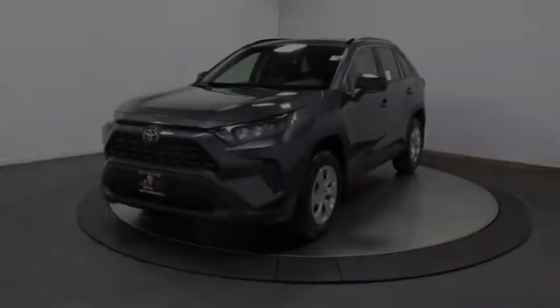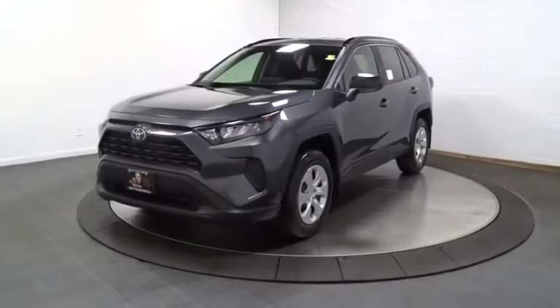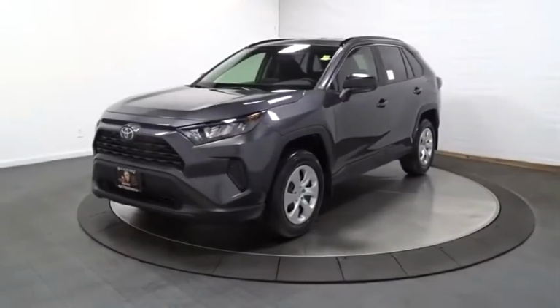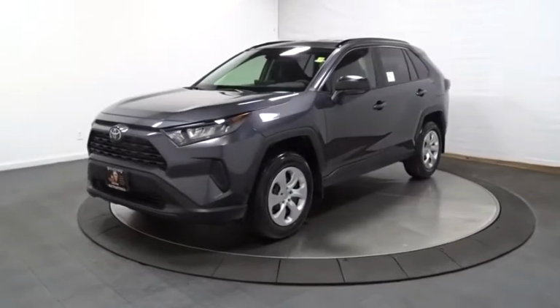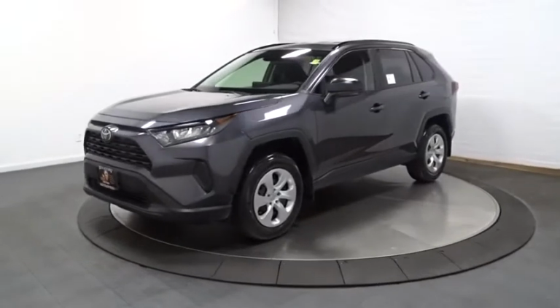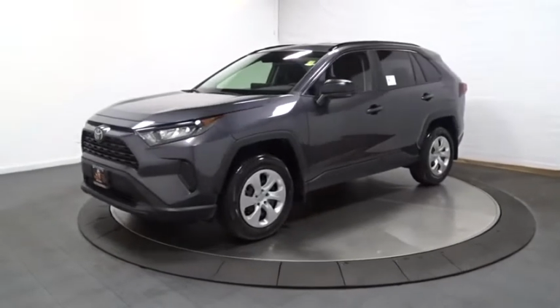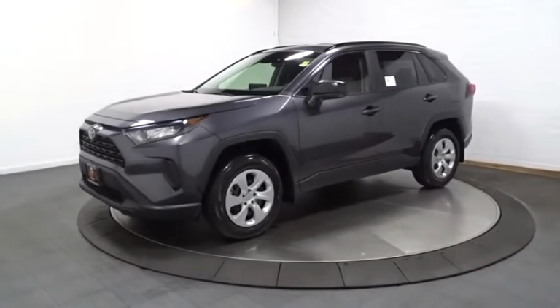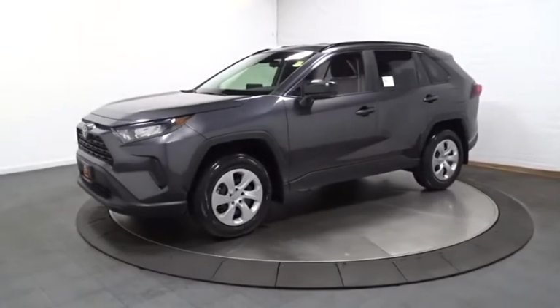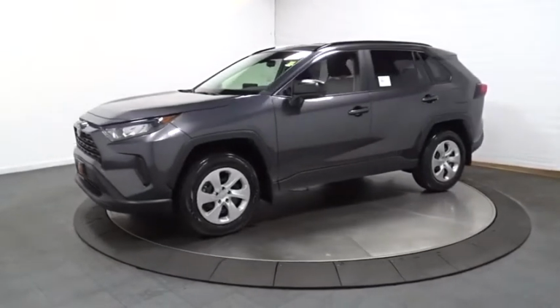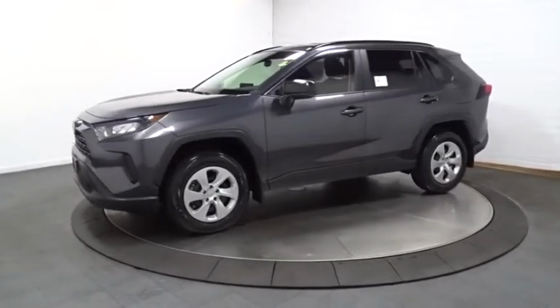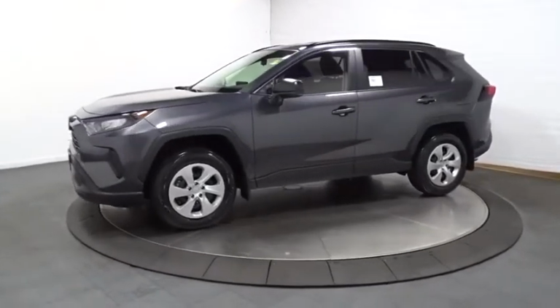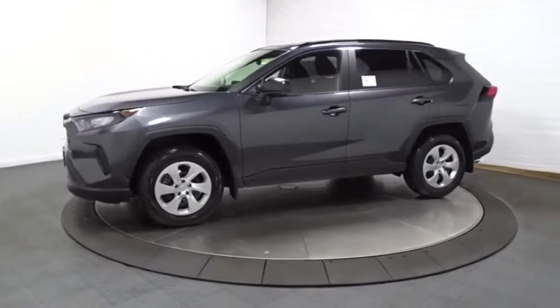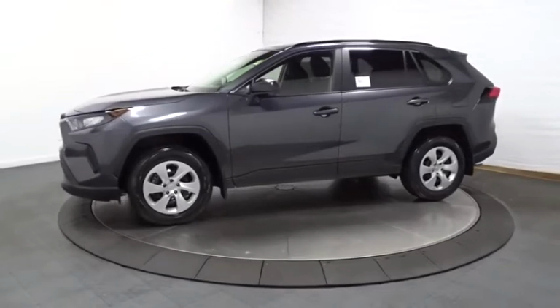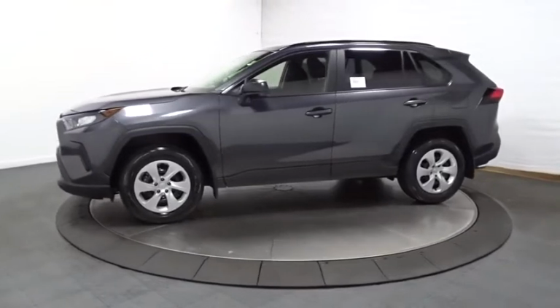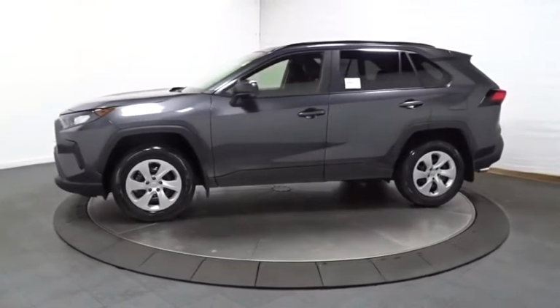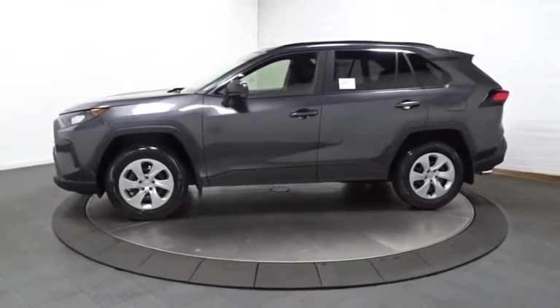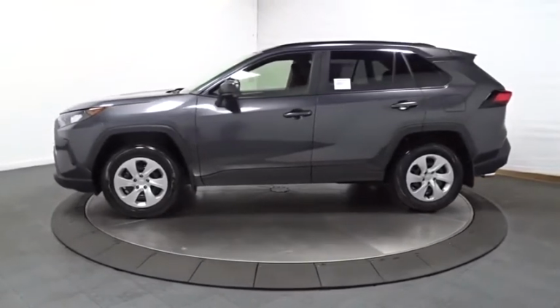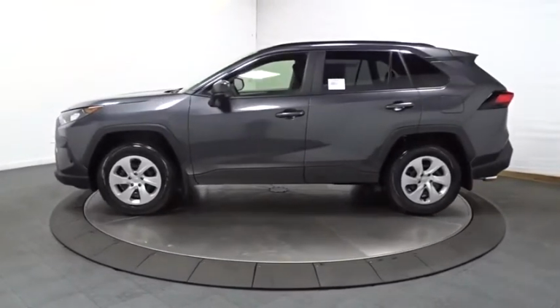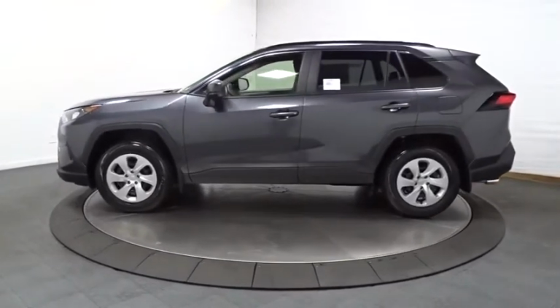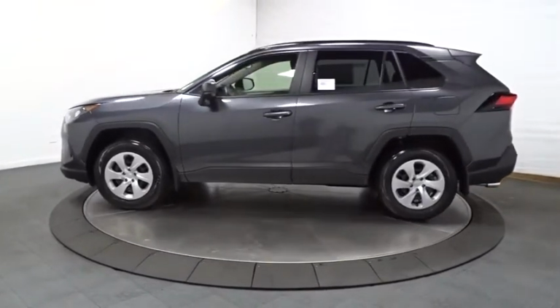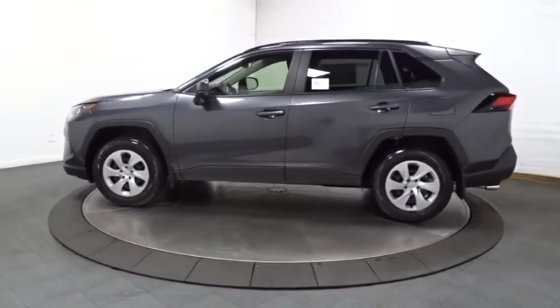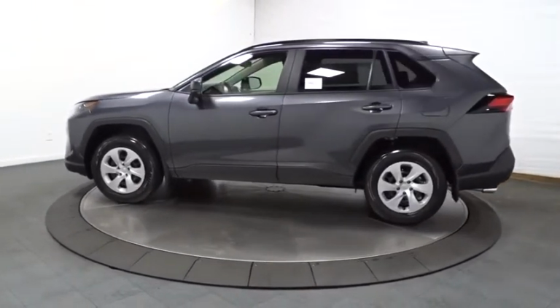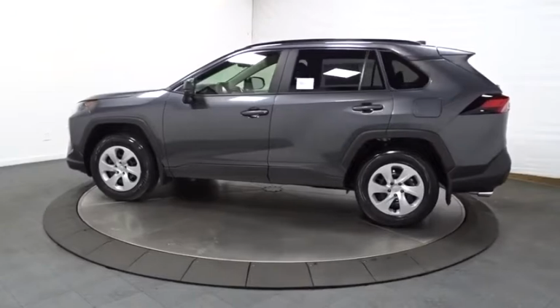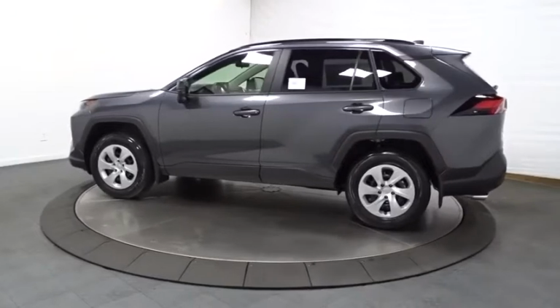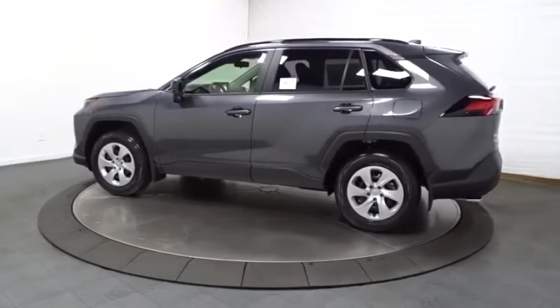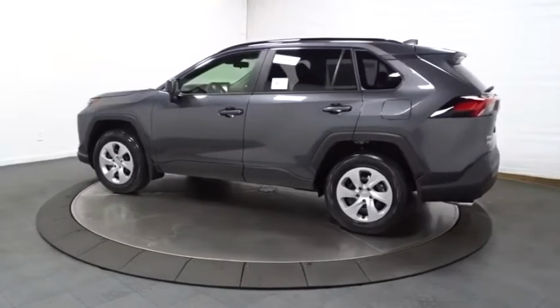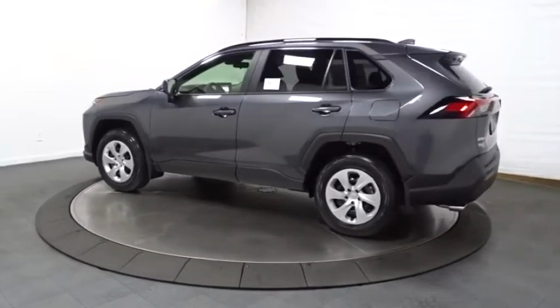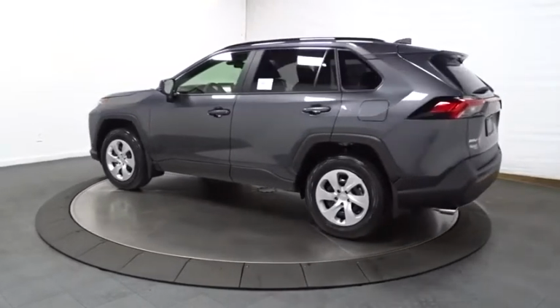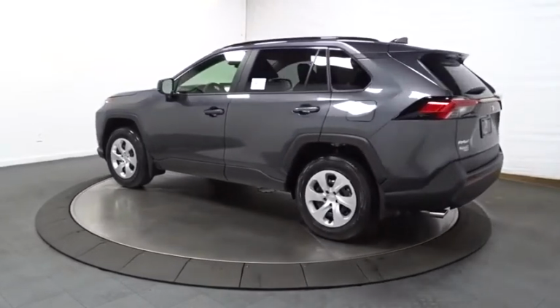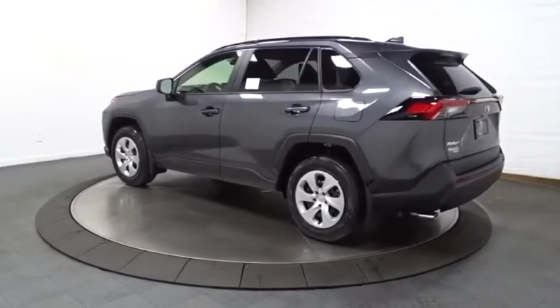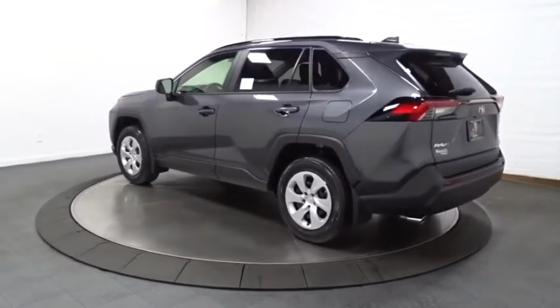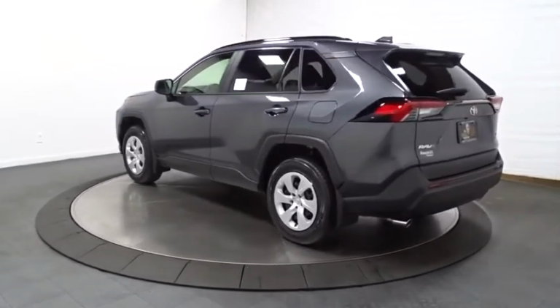We are pleased to show you the 2021 Toyota RAV4. The RAV4 is one of the most fuel-efficient SUVs in its class. Versatile and efficient, the RAV4 mixes the comfort and drivability of a sedan with the benefits of an SUV.